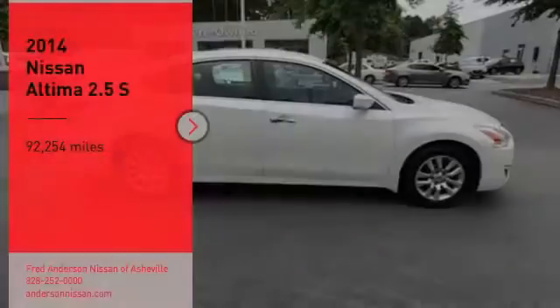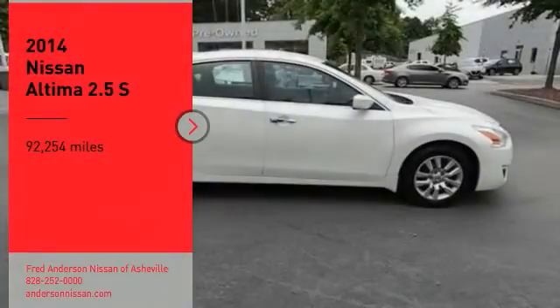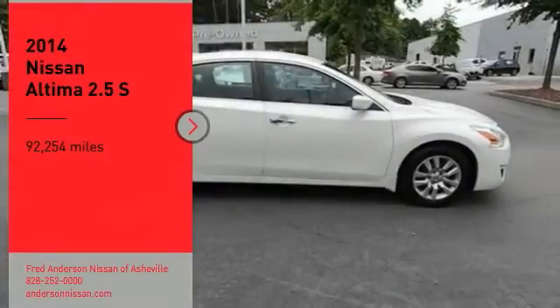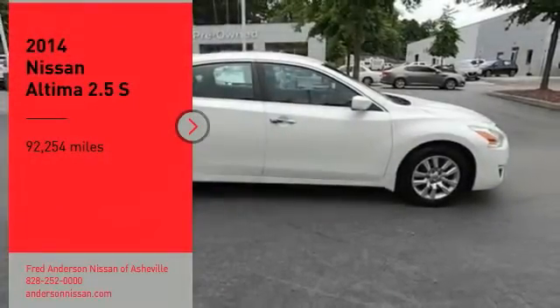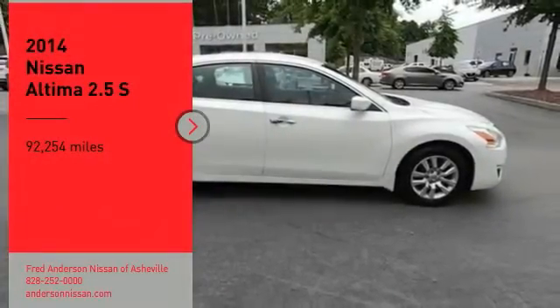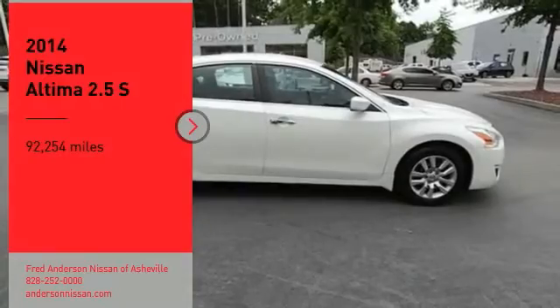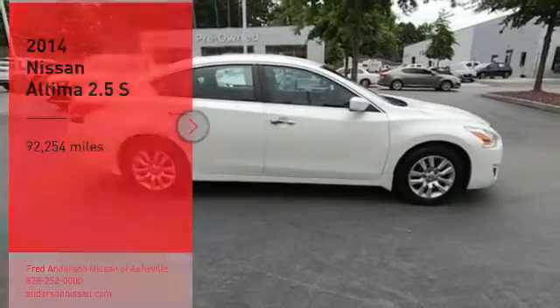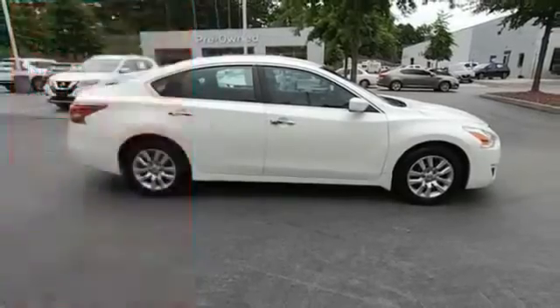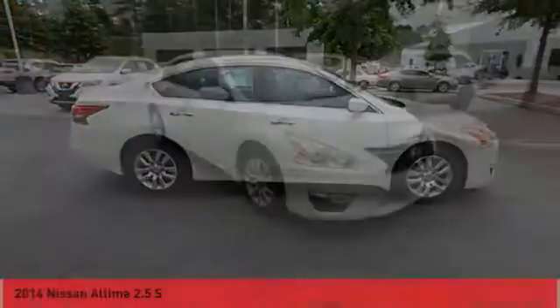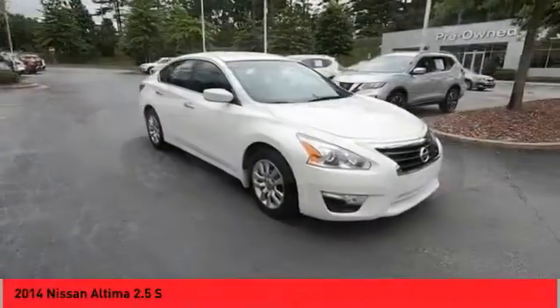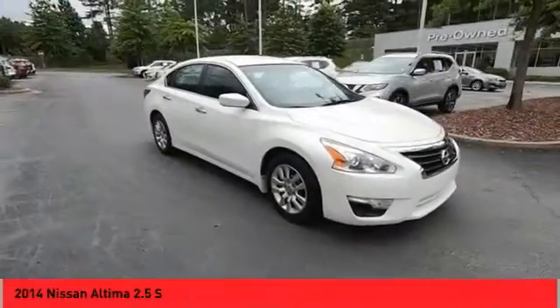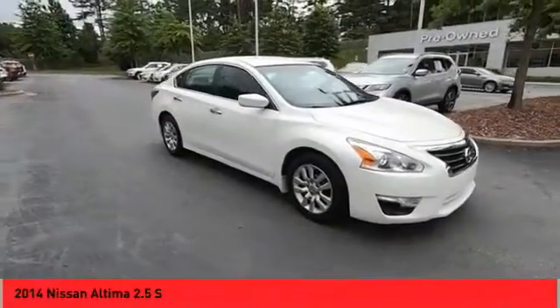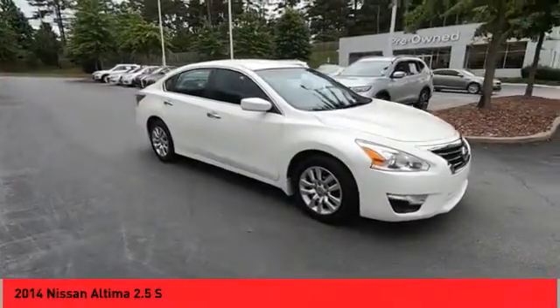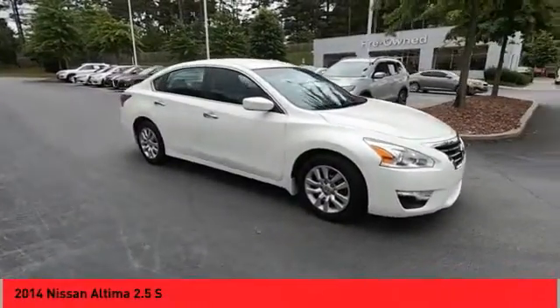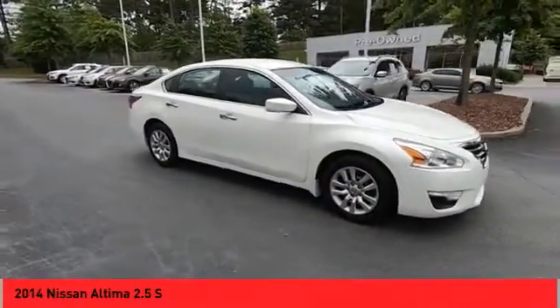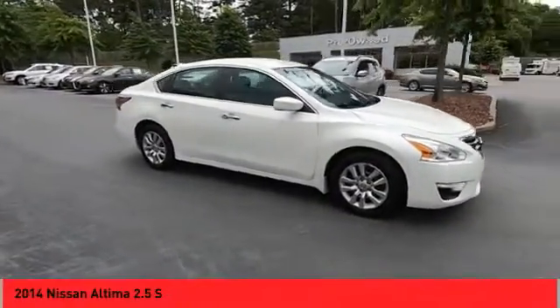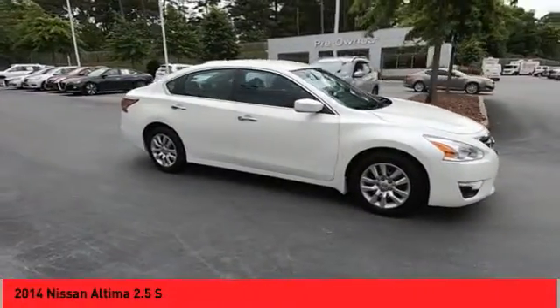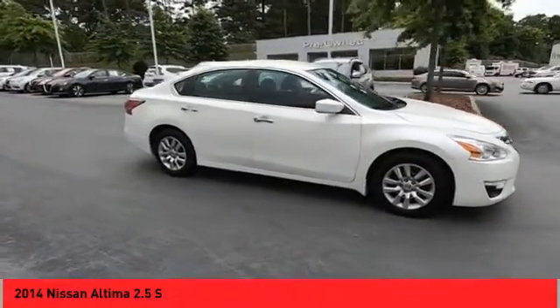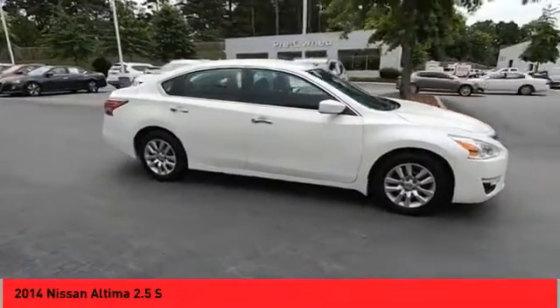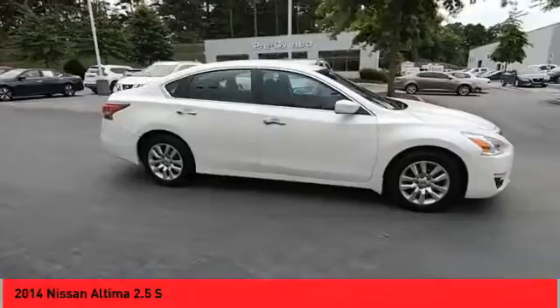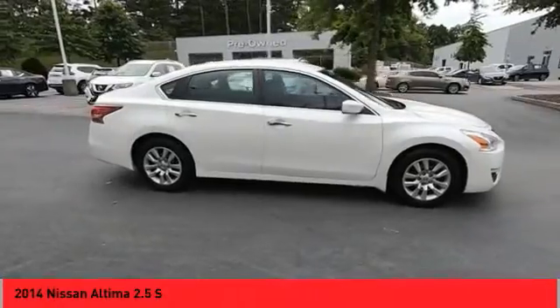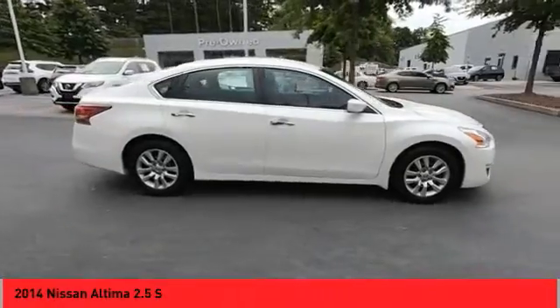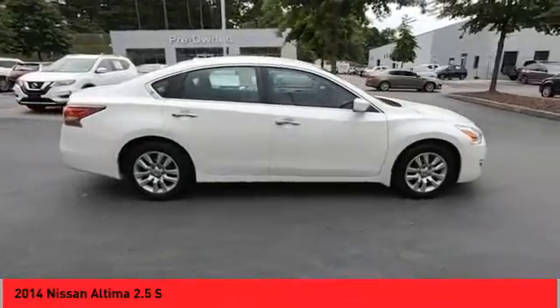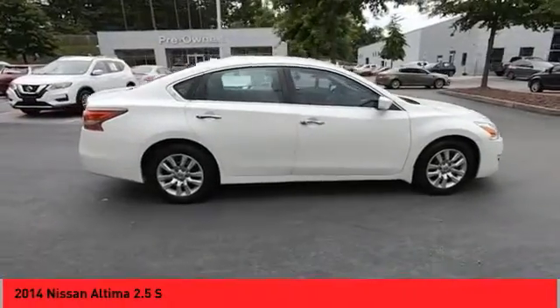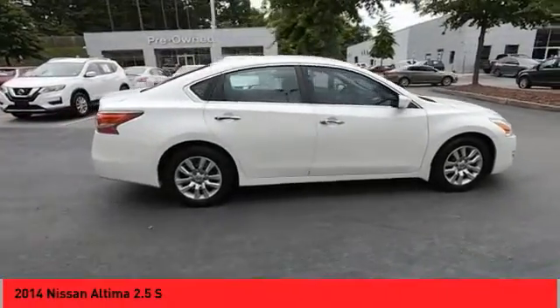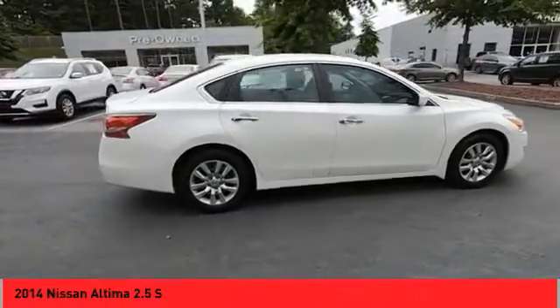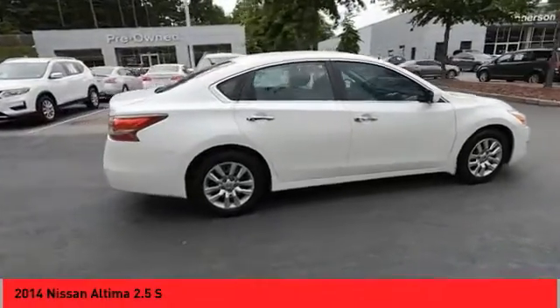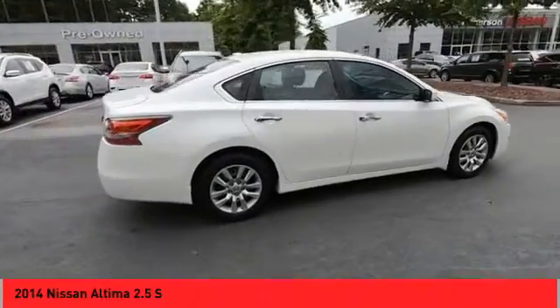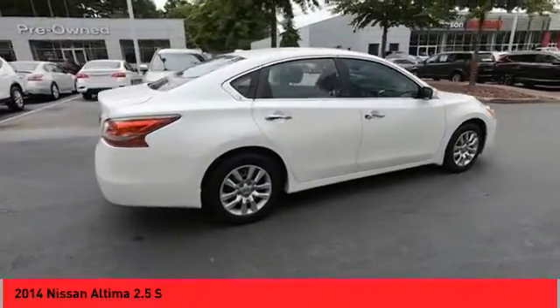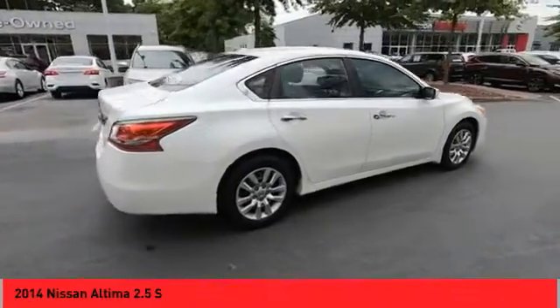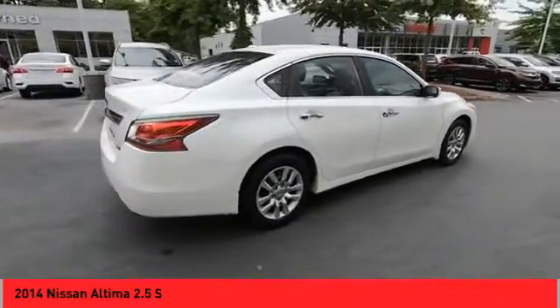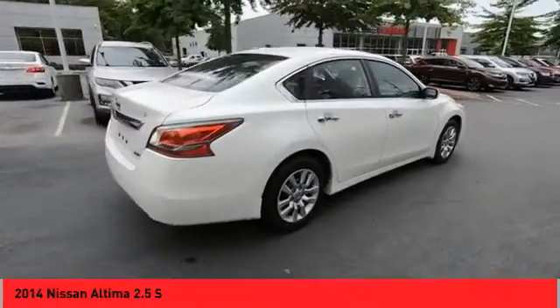Looking for the right vehicle? Check out the 2014 Altima. The Nissan Altima offers advanced features to make life easier, including push-button ignition, which comes standard.